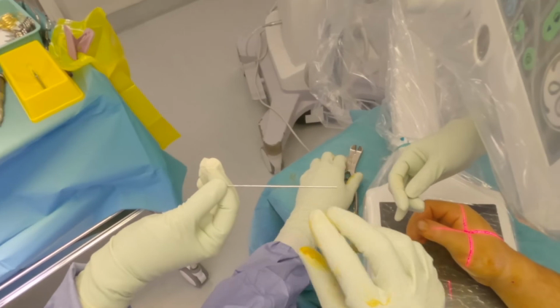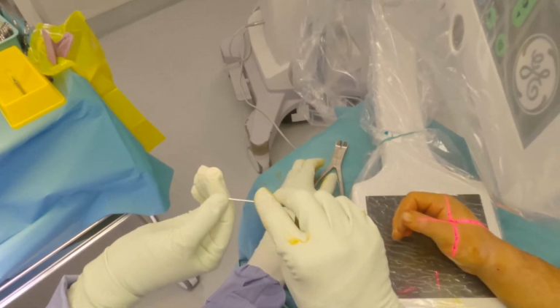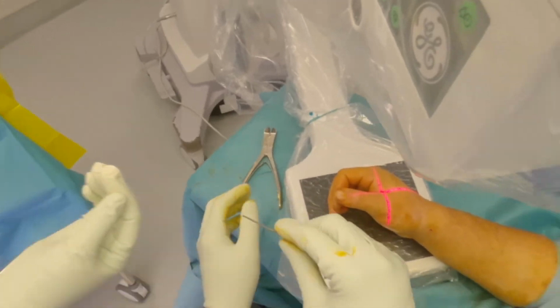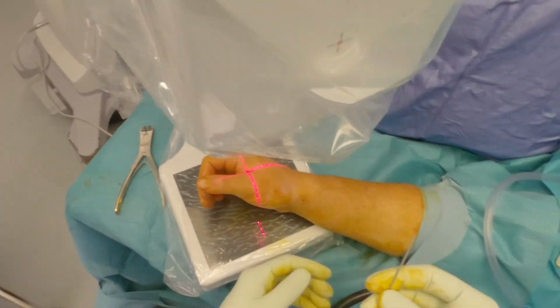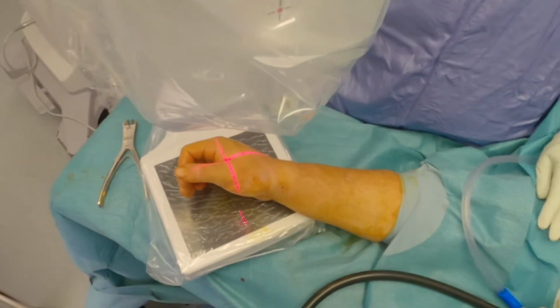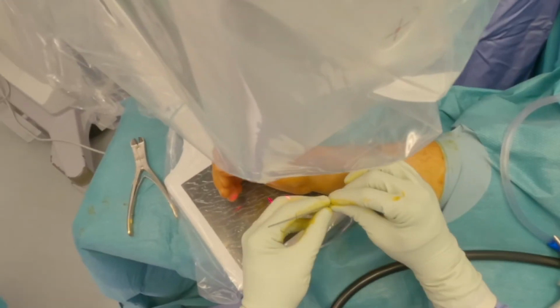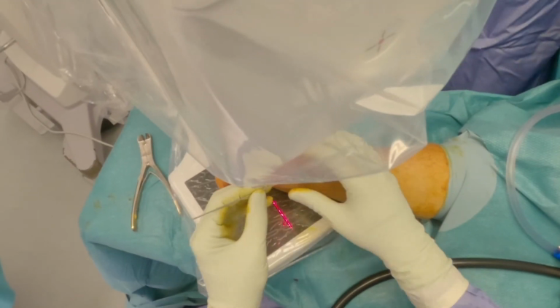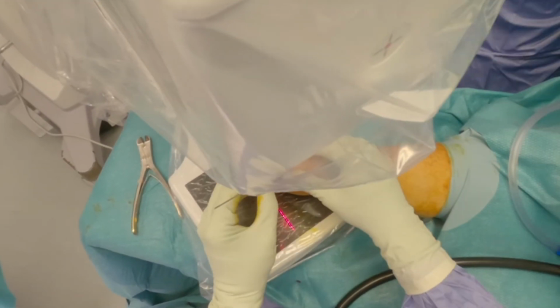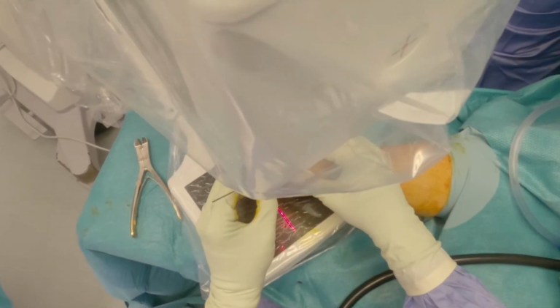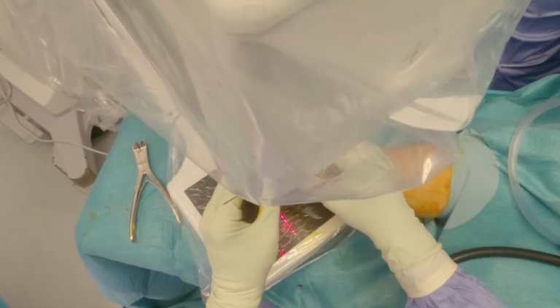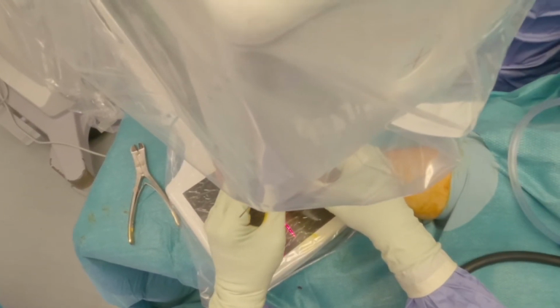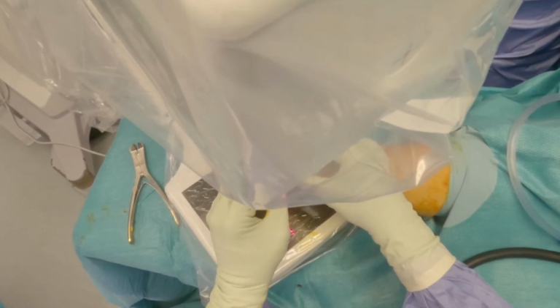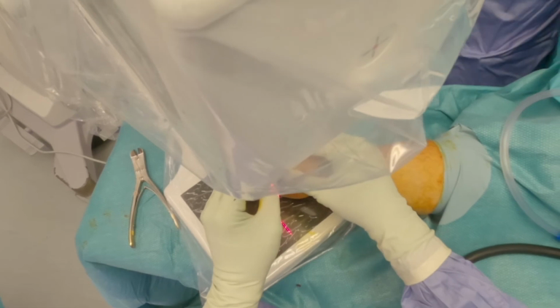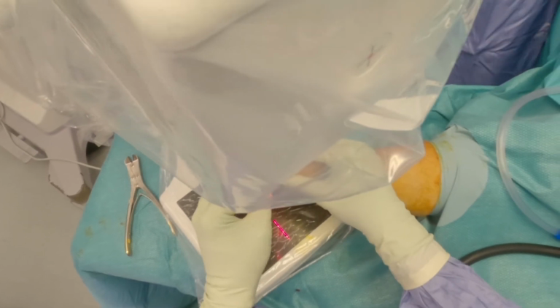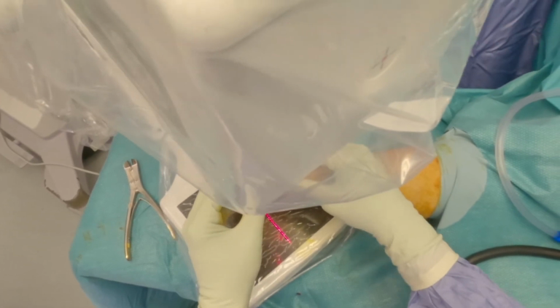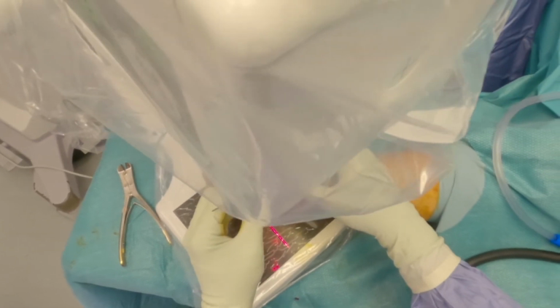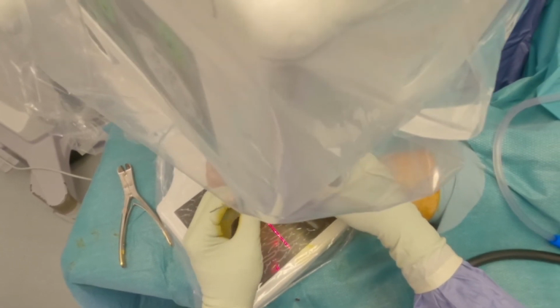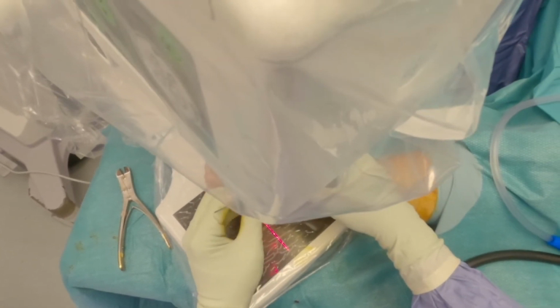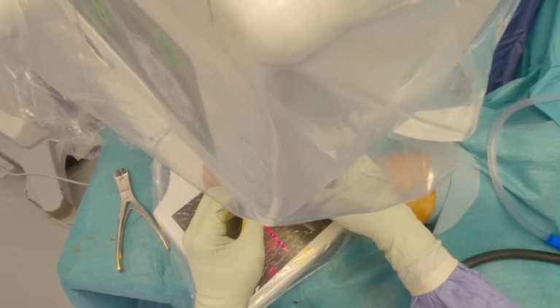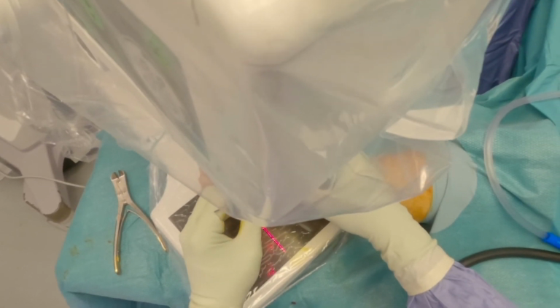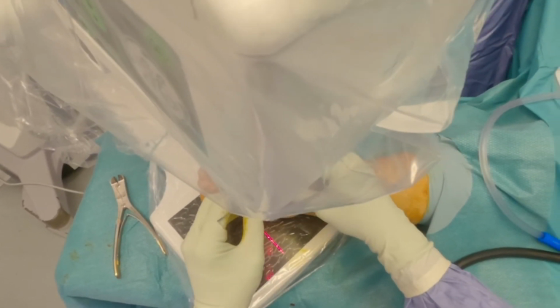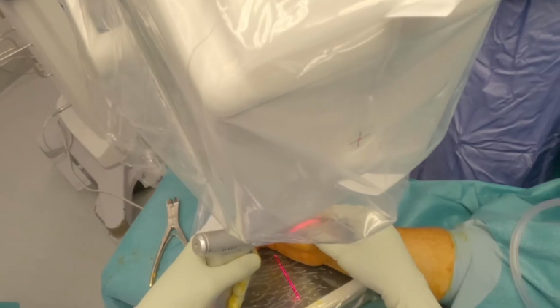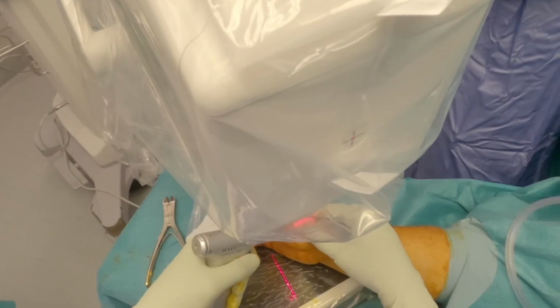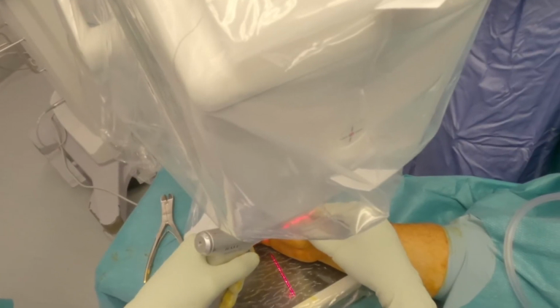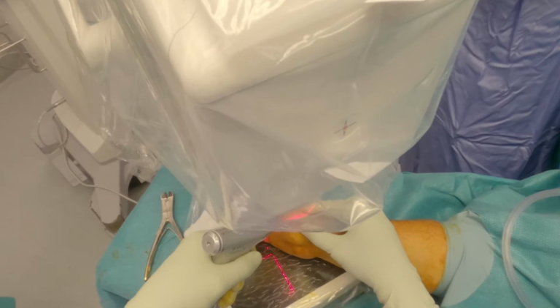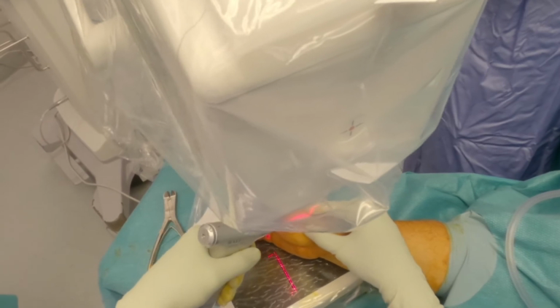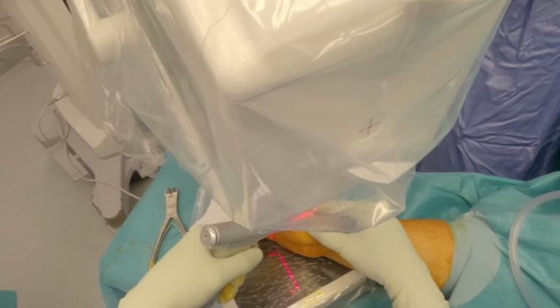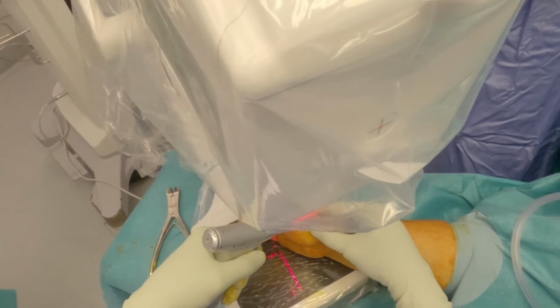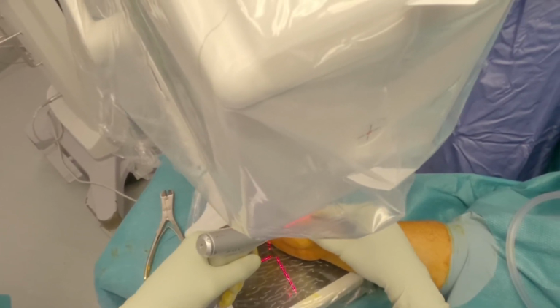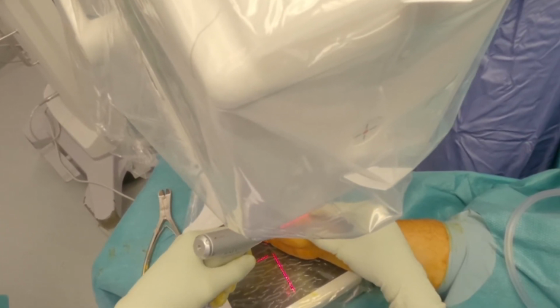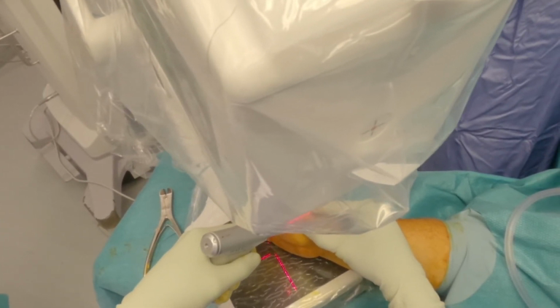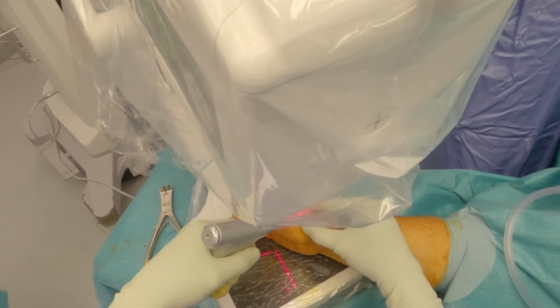I do not use a transverse wire, and more often than not I only use a single oblique wire. In this case I used two oblique wires because the first wire captured the beak fragment and an additional wire was needed to stabilize the joint.